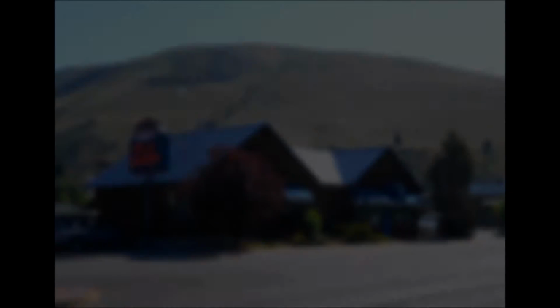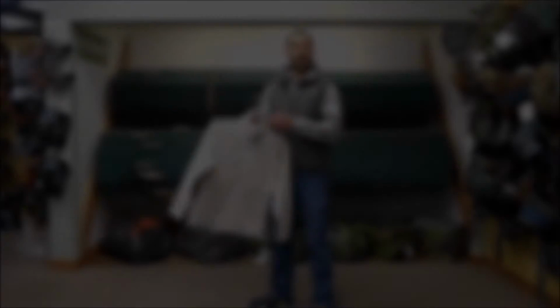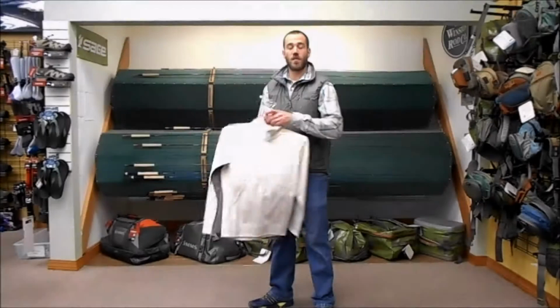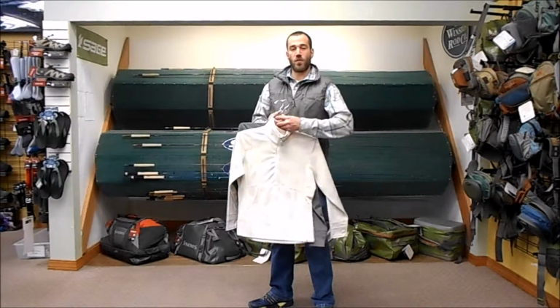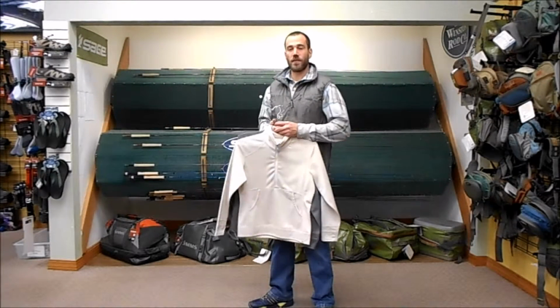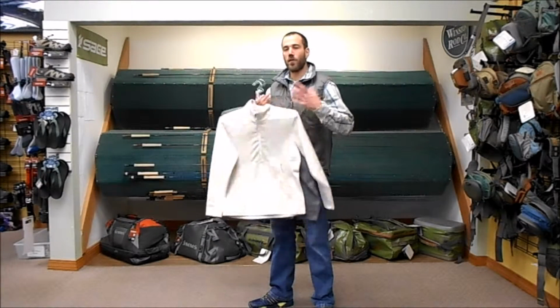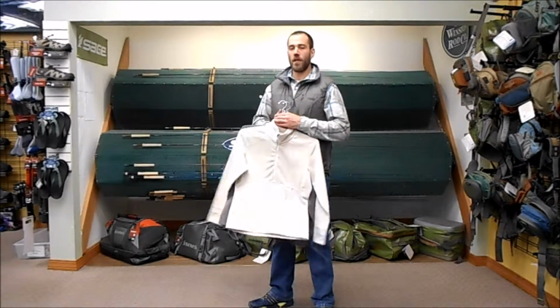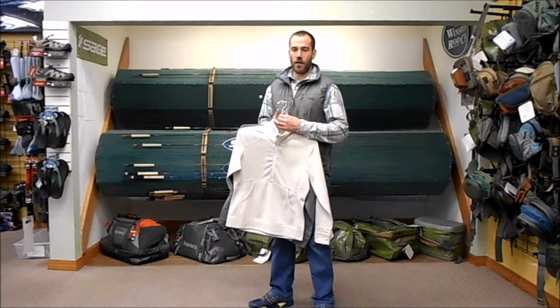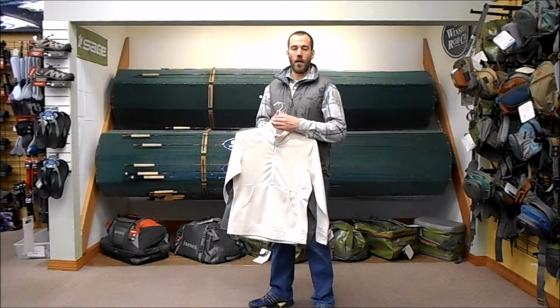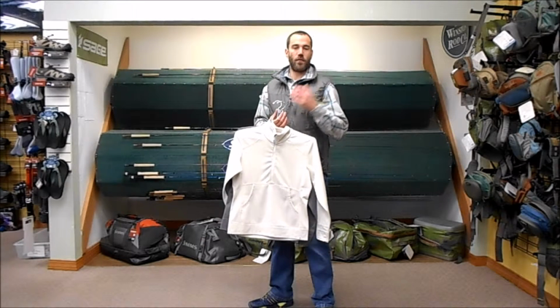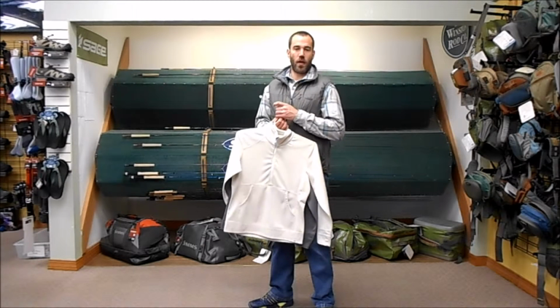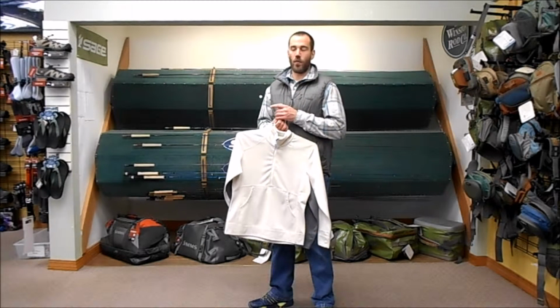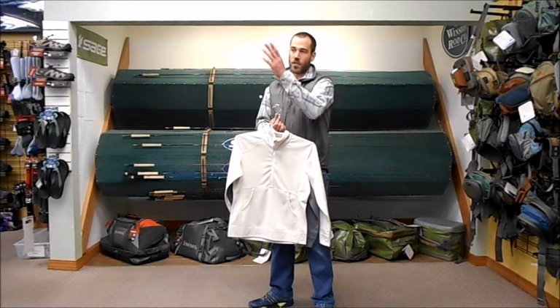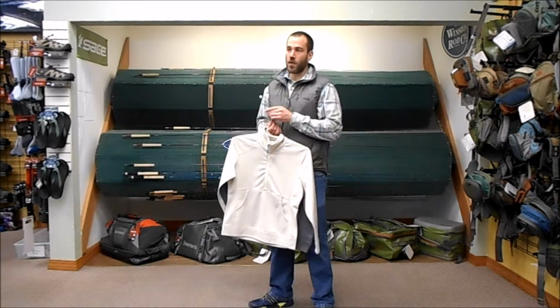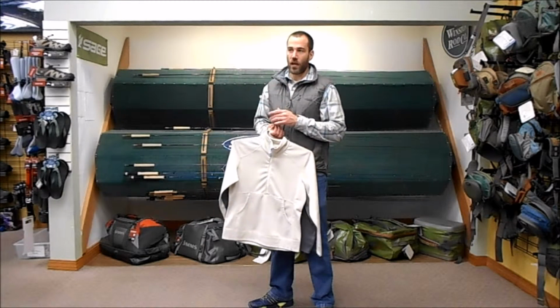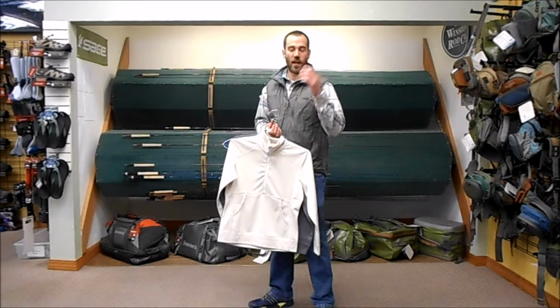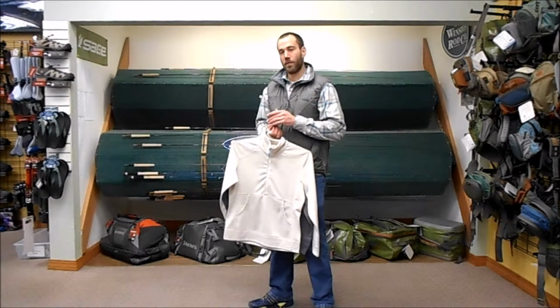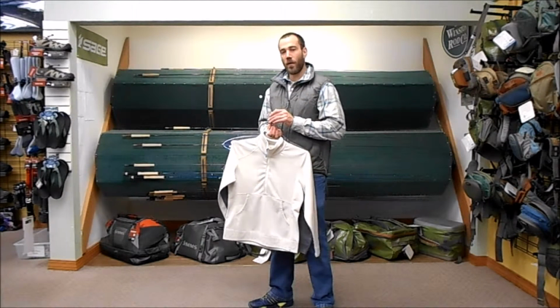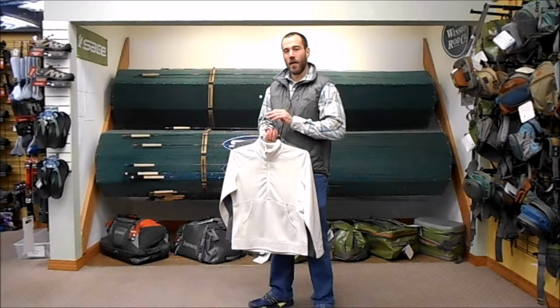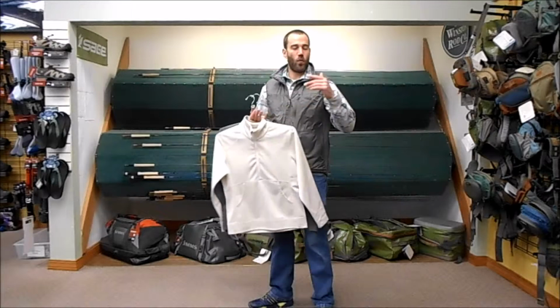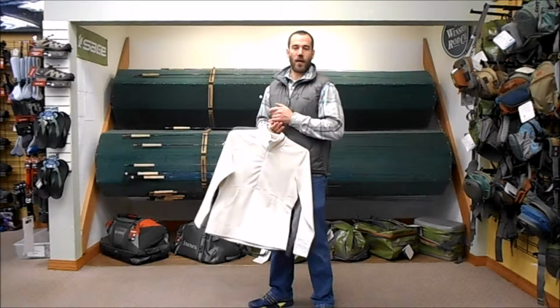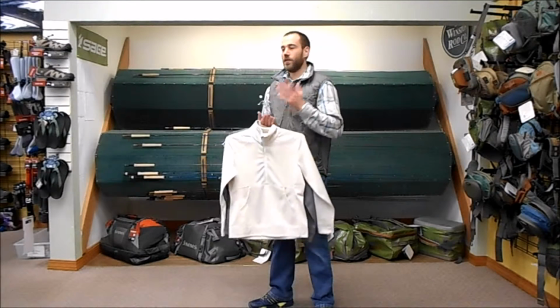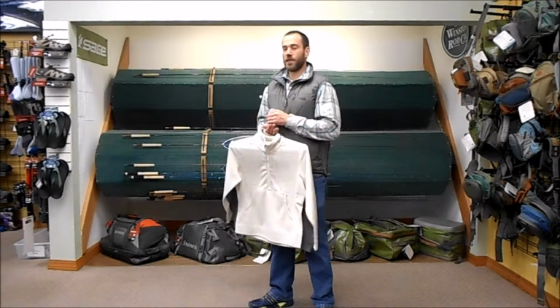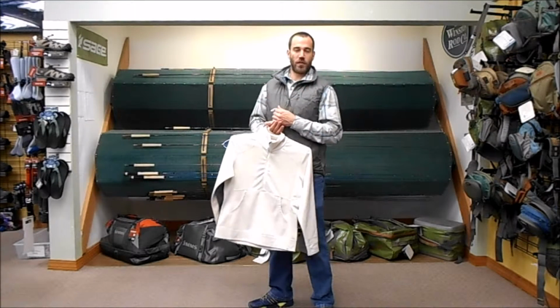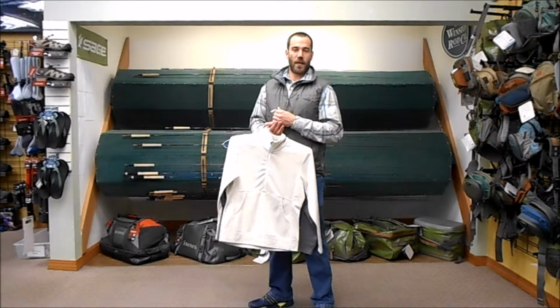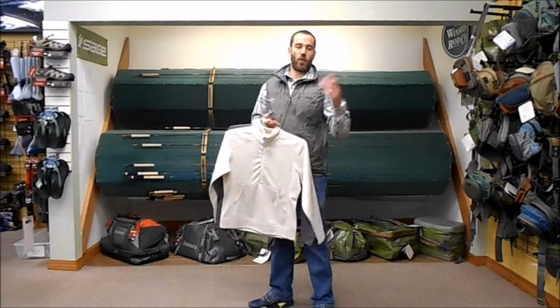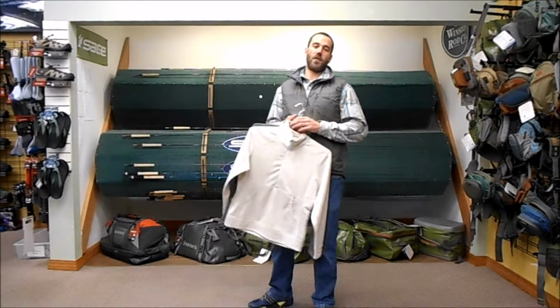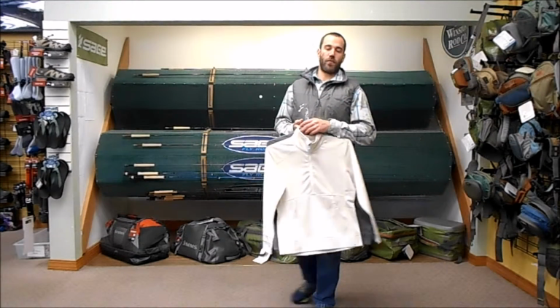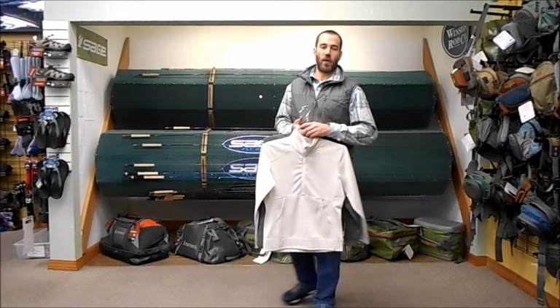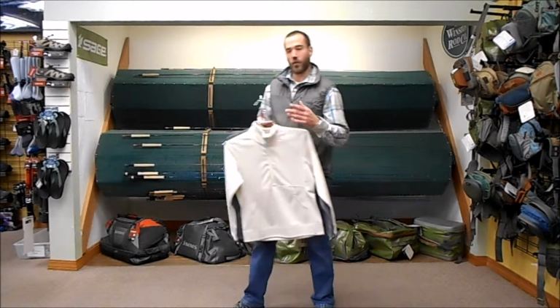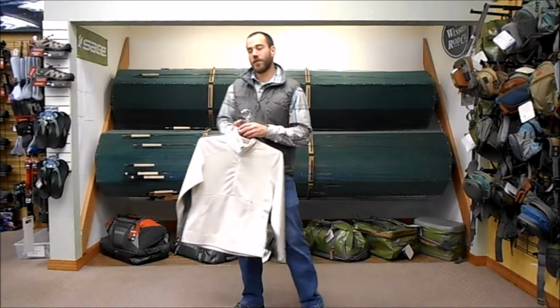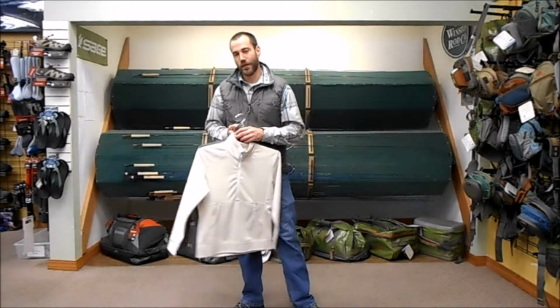Hi! Nick here with Simms Fishing Products. I'm over in Missoula, Montana today at Kingfisher Fly Shop. We're watching the snow fly and stack up on the mountain, wanting to get out and get some turns in there, and wait for that snow to melt for next spring for those trout that are sitting in our rivers.